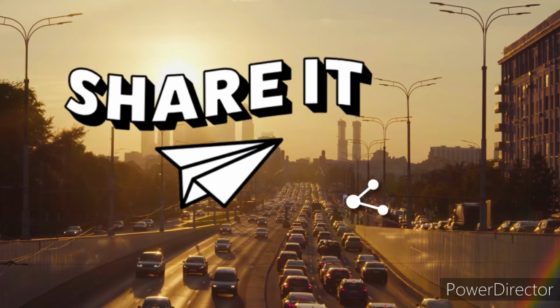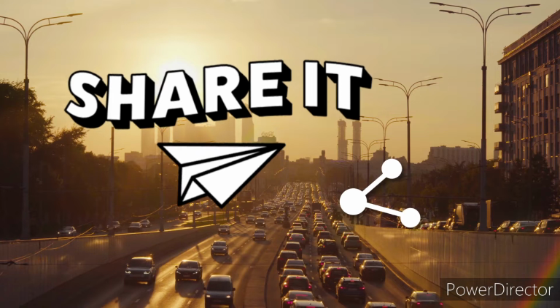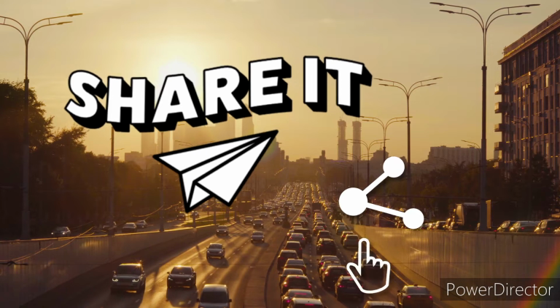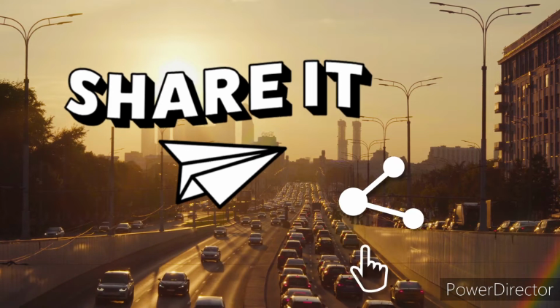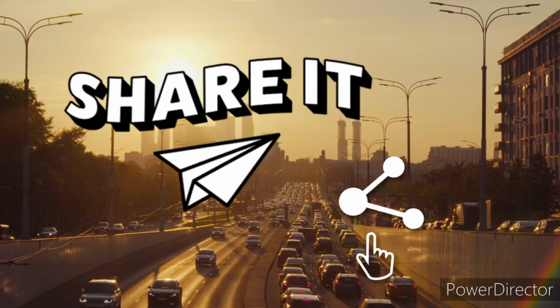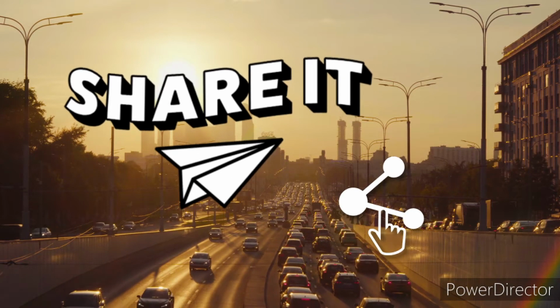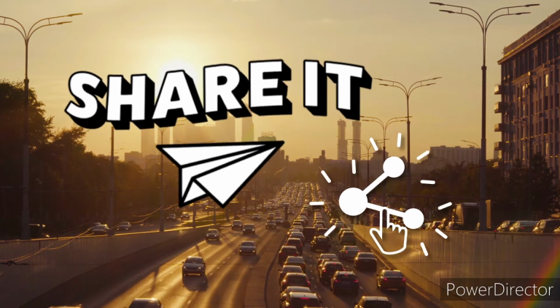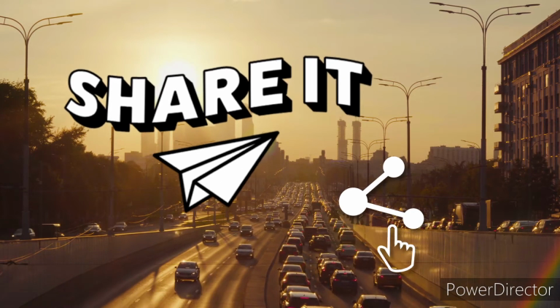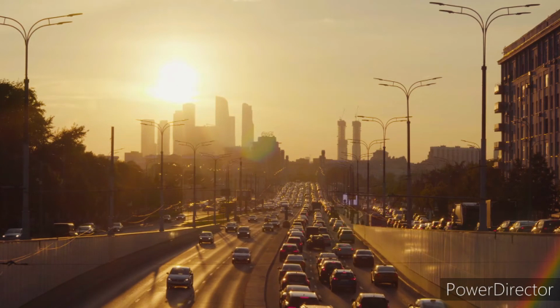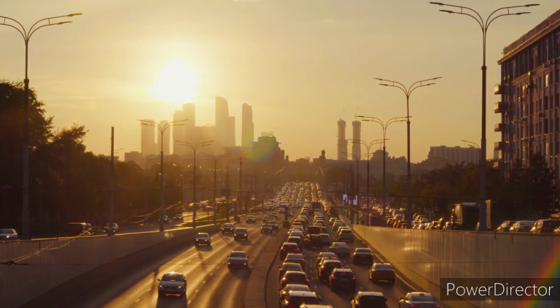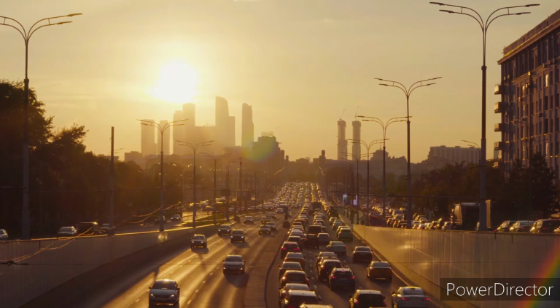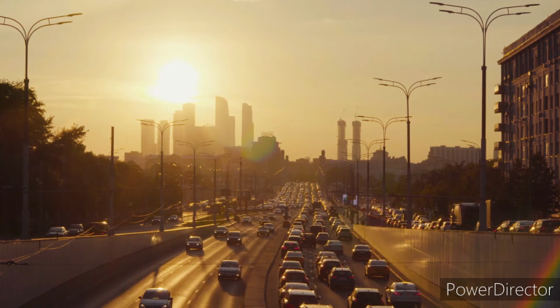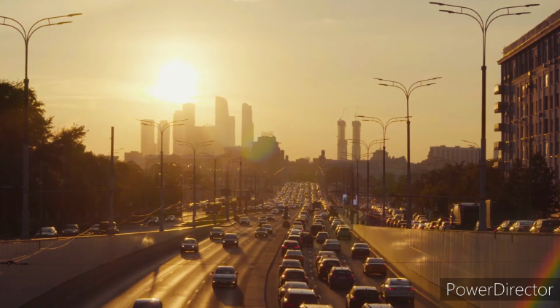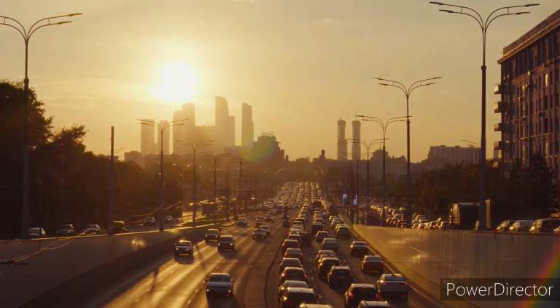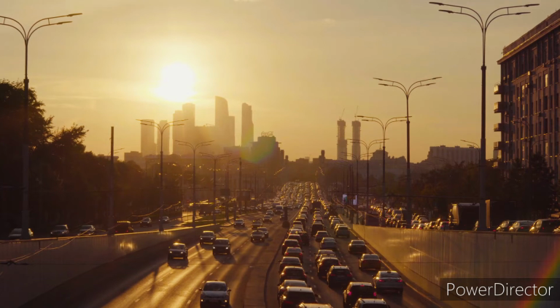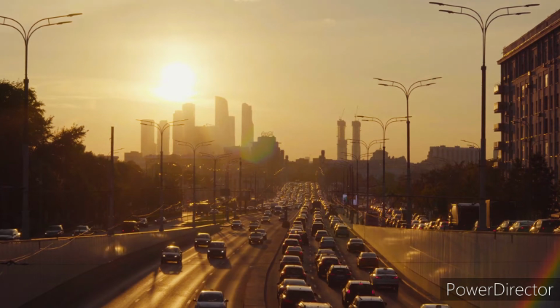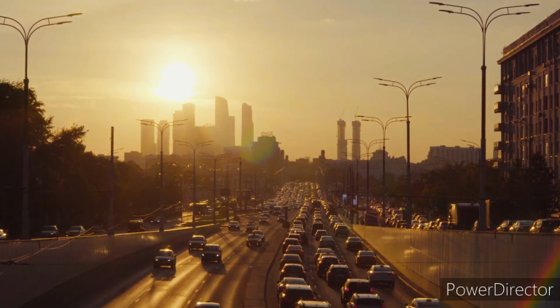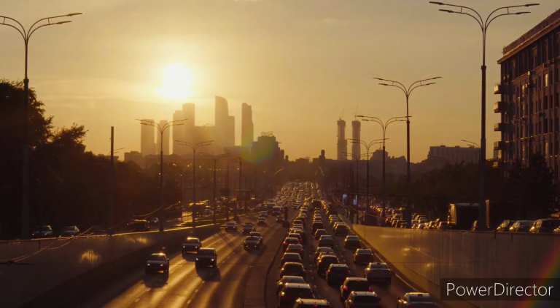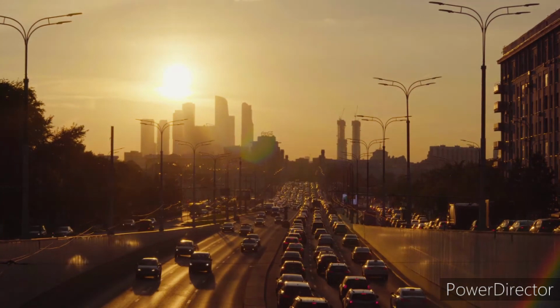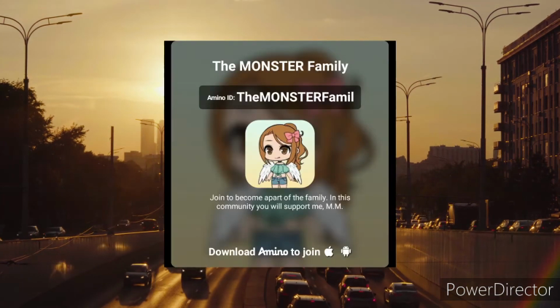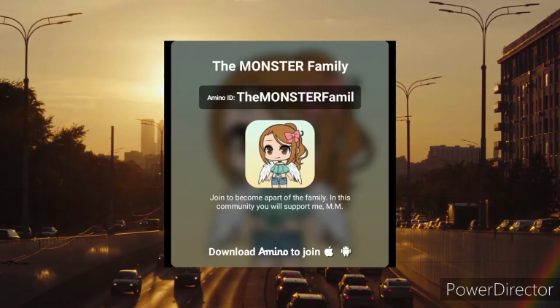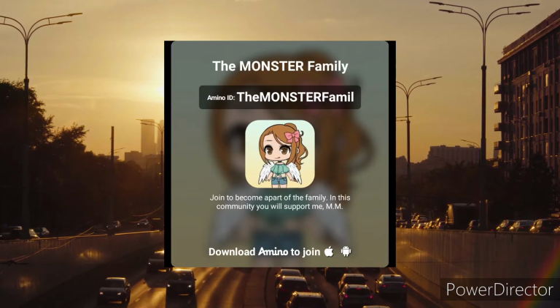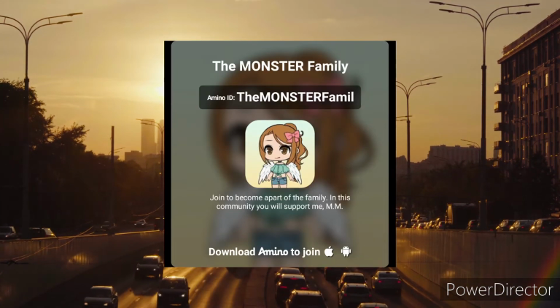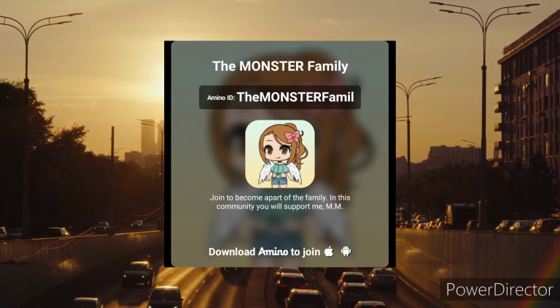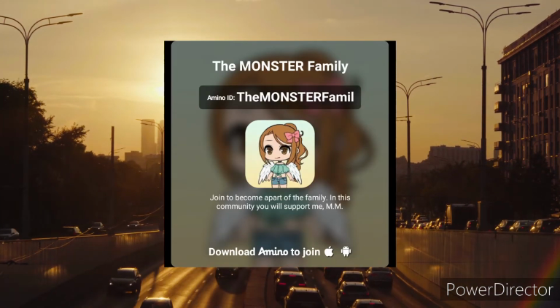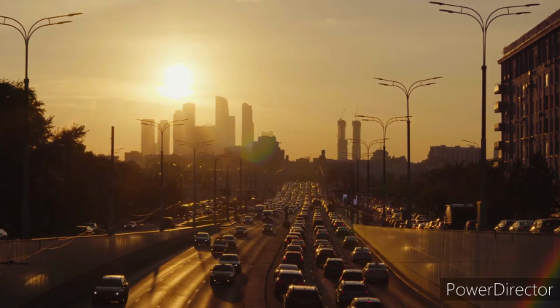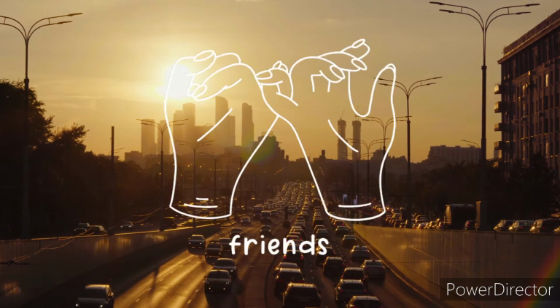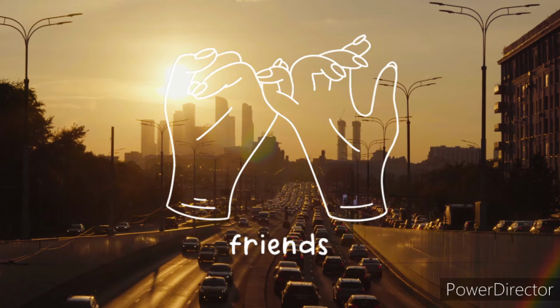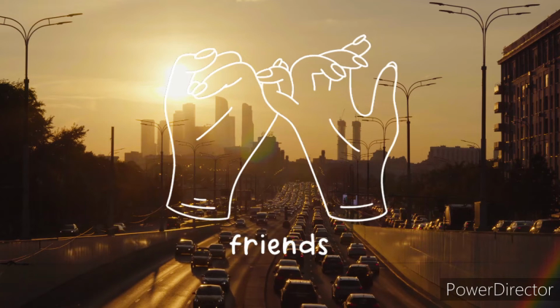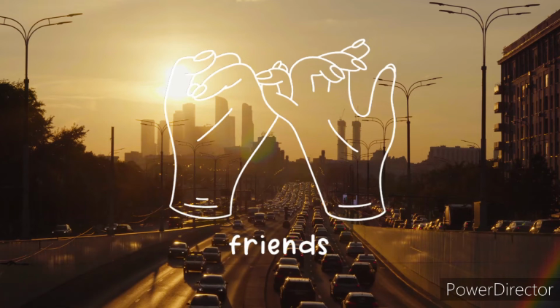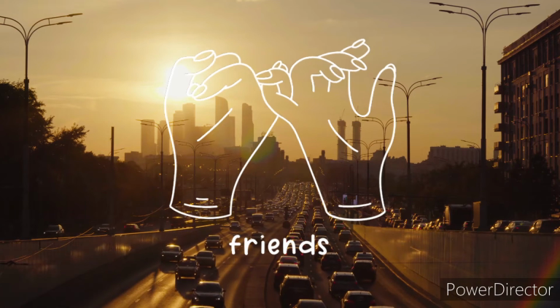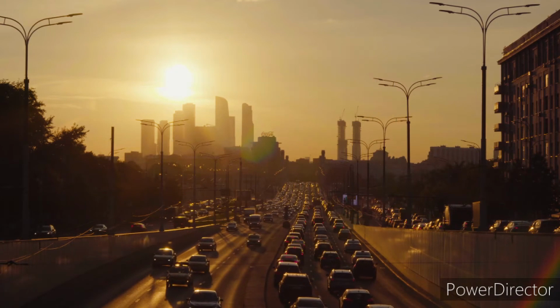Share my channel with your friends and family. Please go join my Amino community where you can become best friends with me and we can chat.